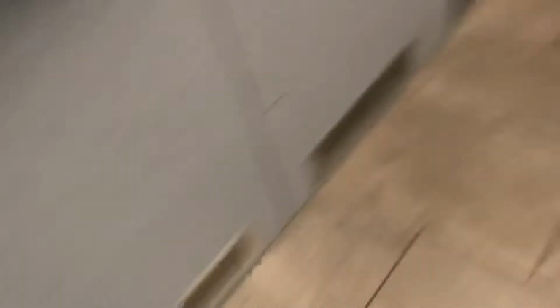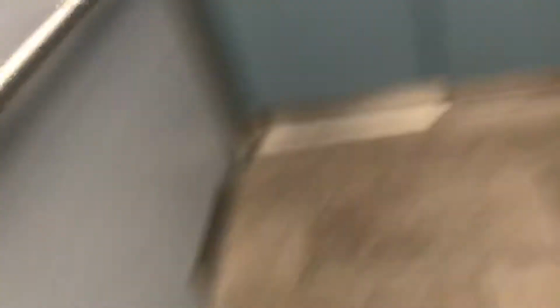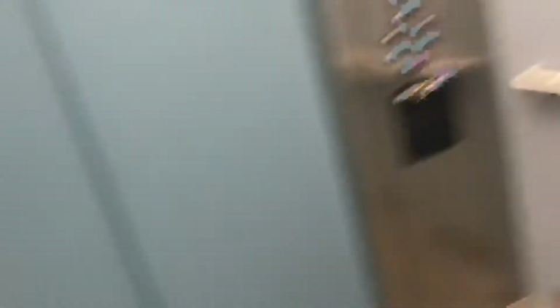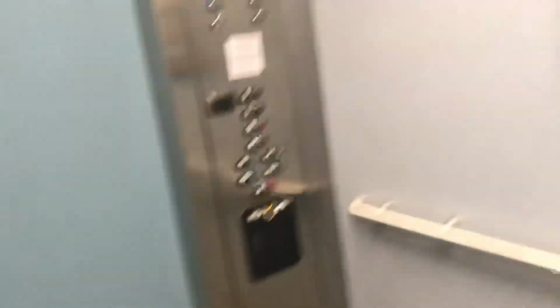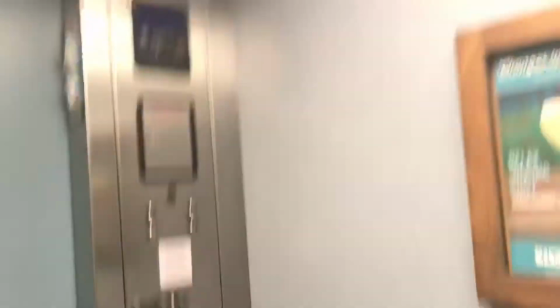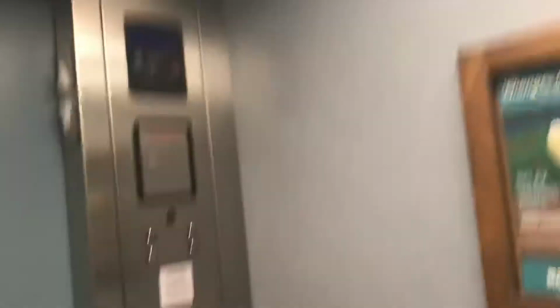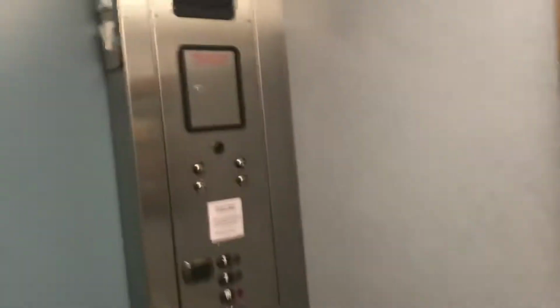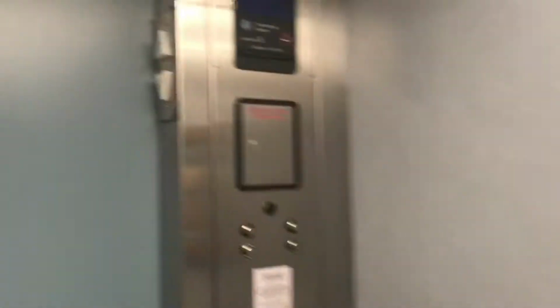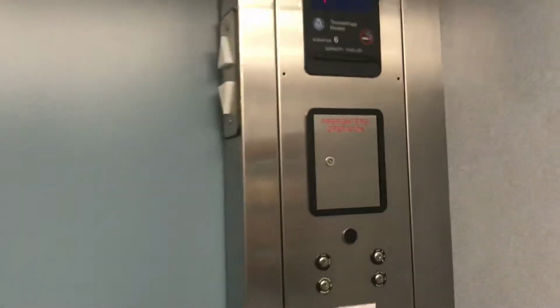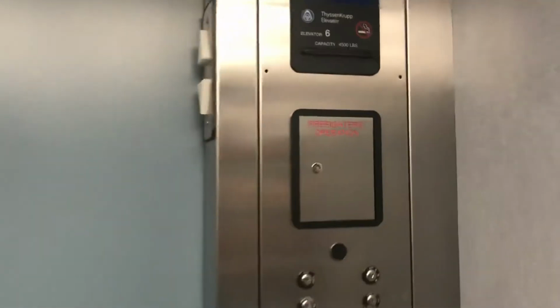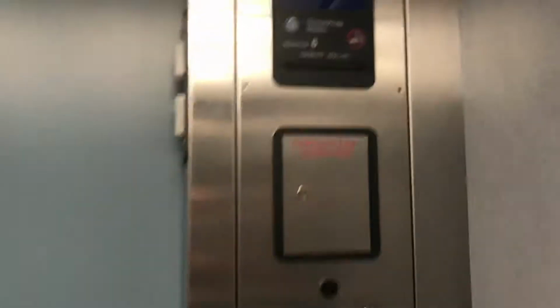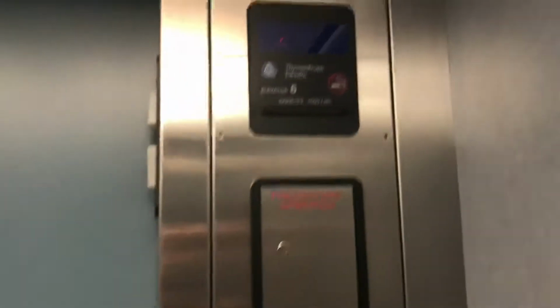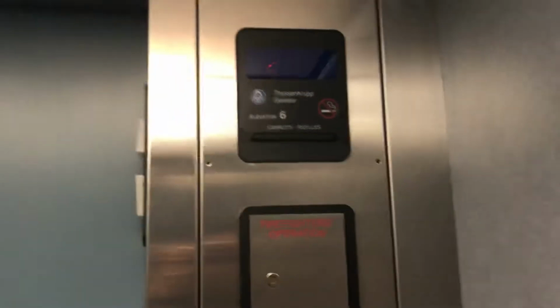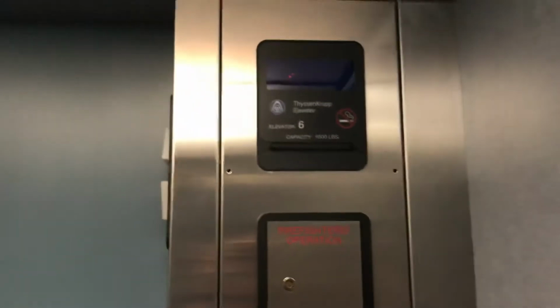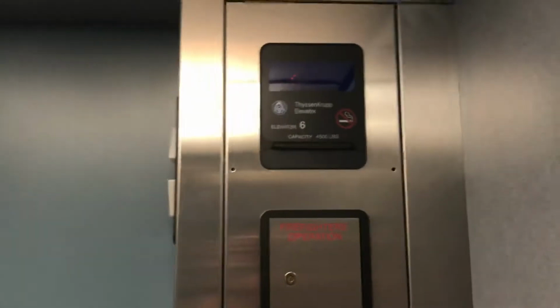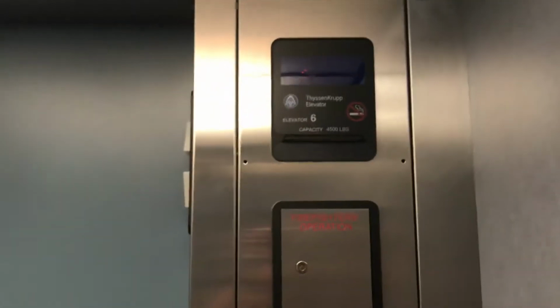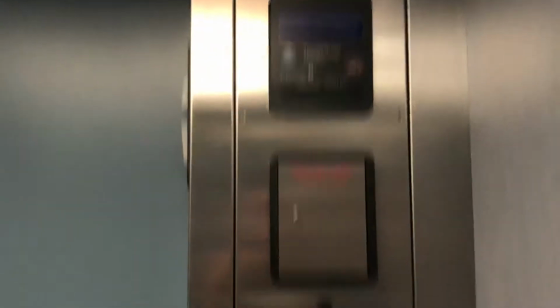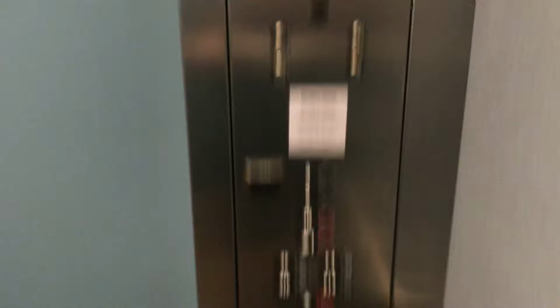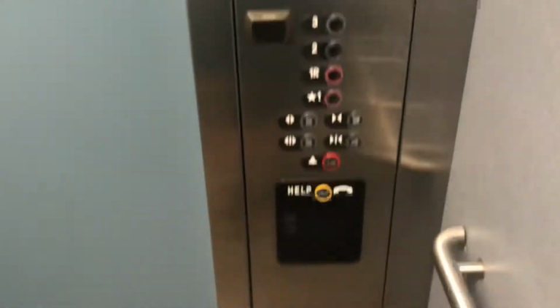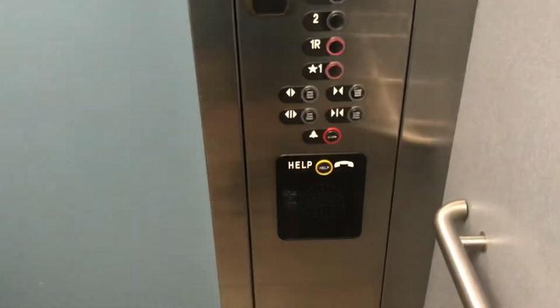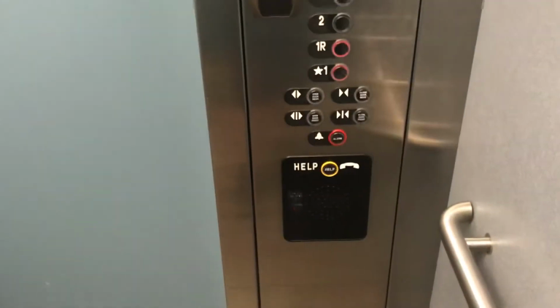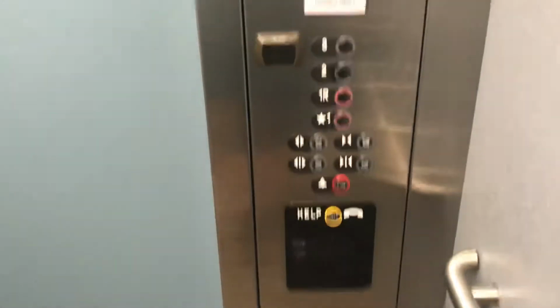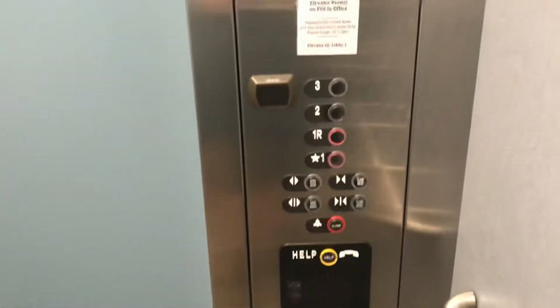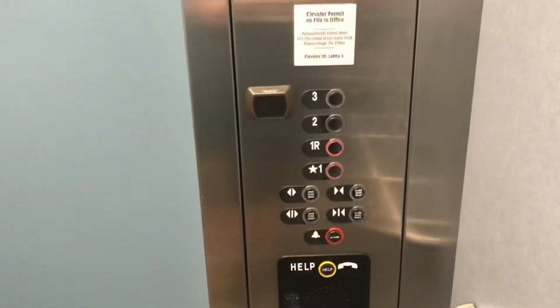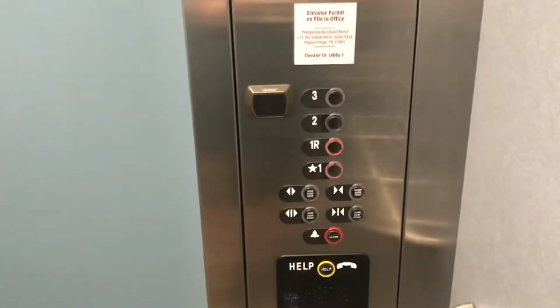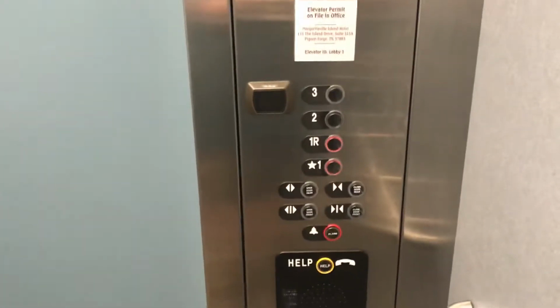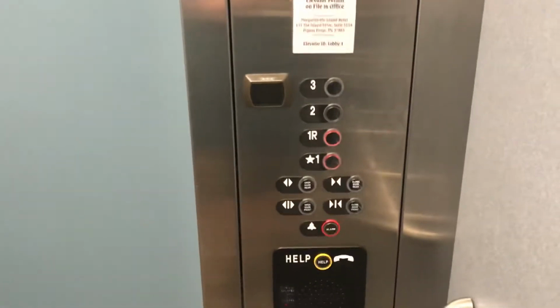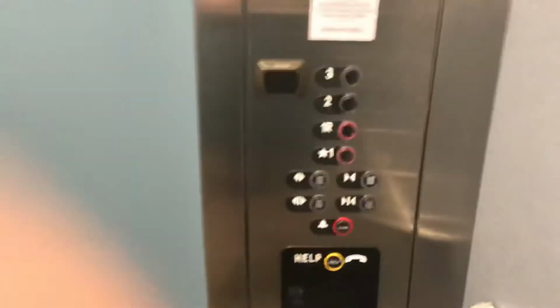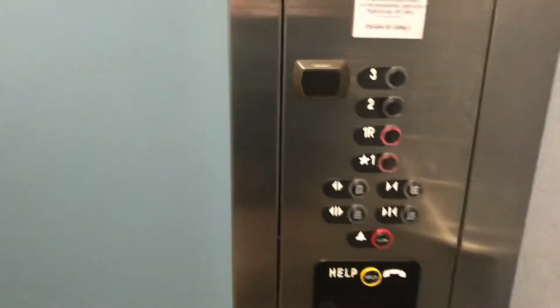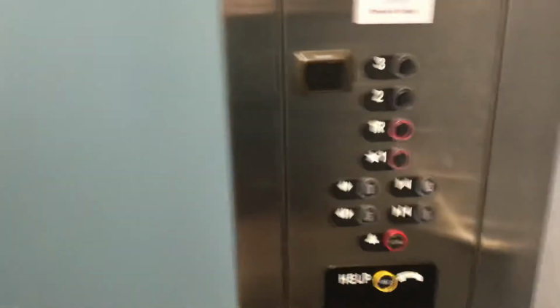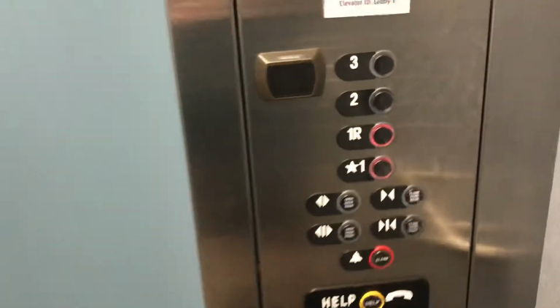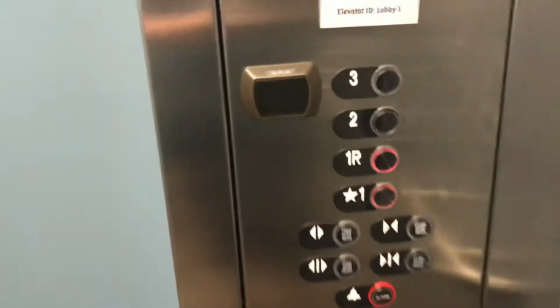It's a pretty nice ThyssenKrupp elevator. Fire emergency operation. Emergency telephone. Make sure — ThyssenKrupp Aurora.